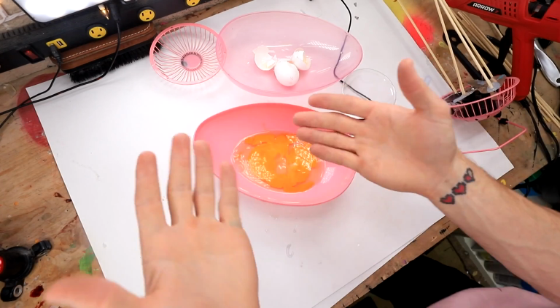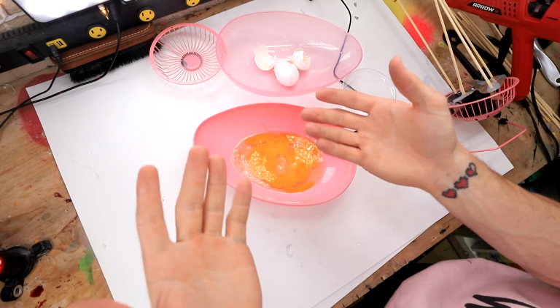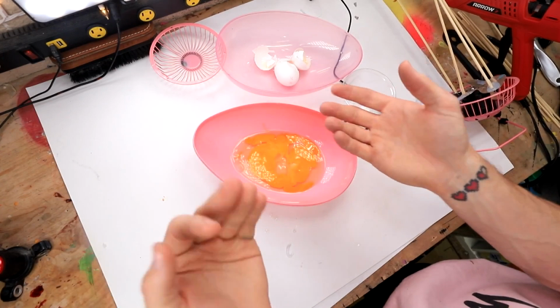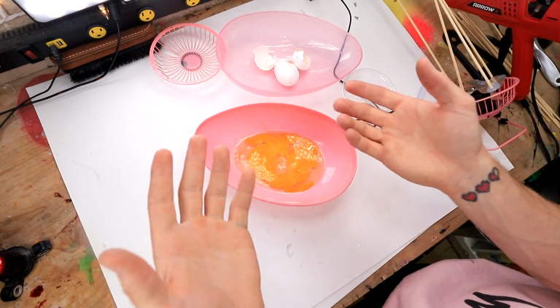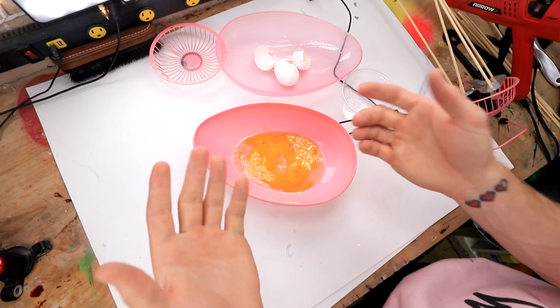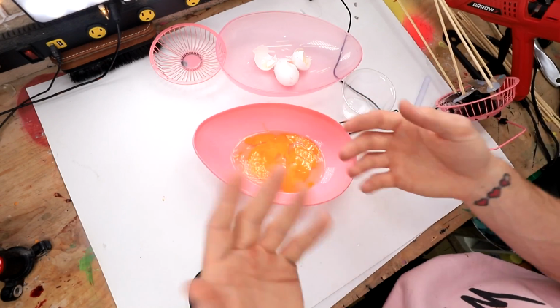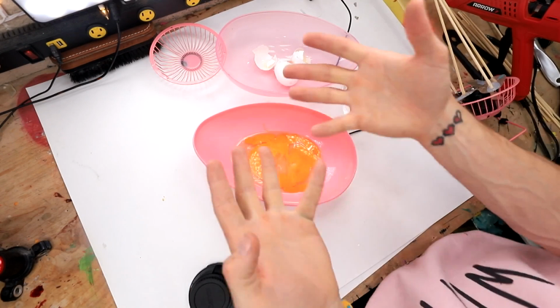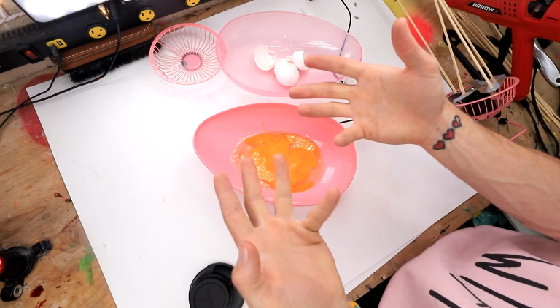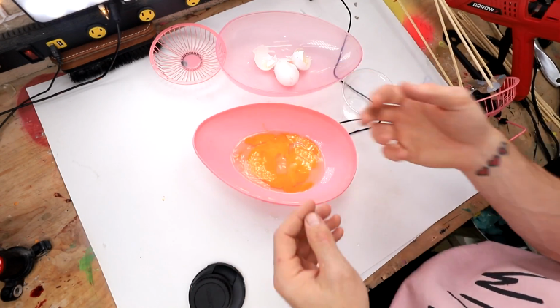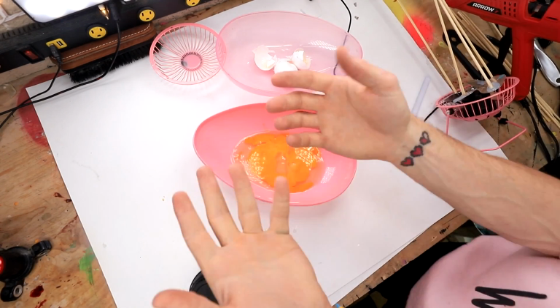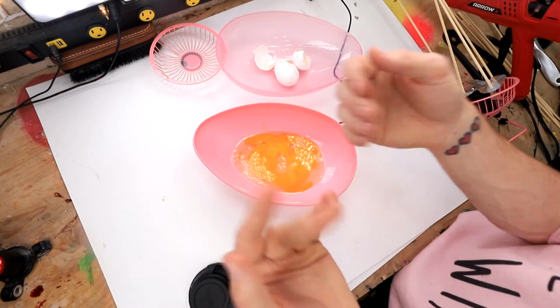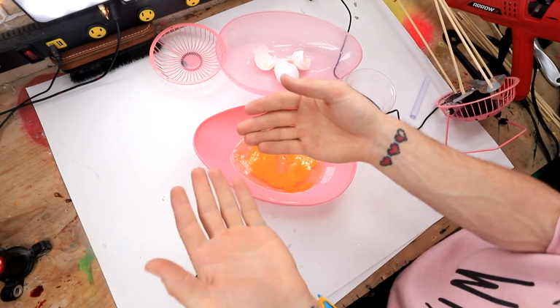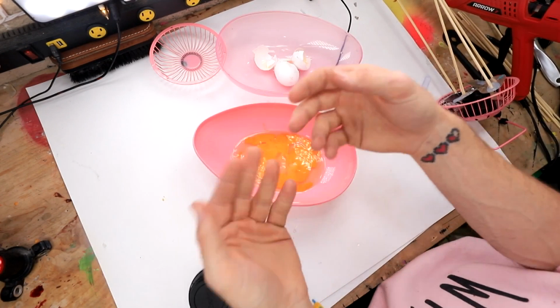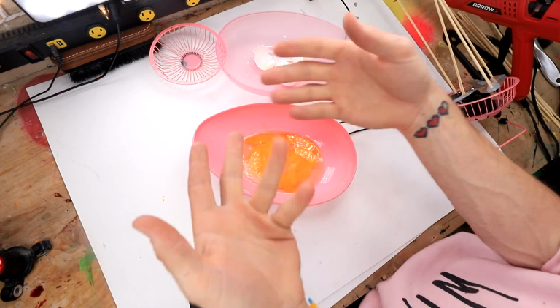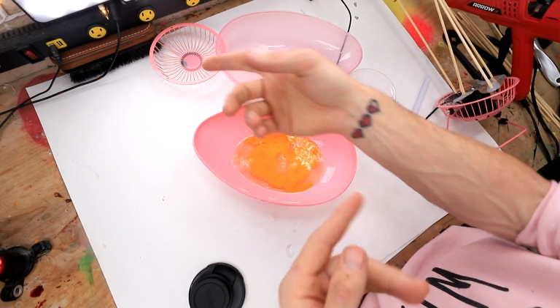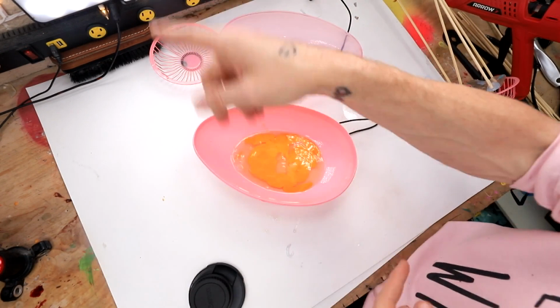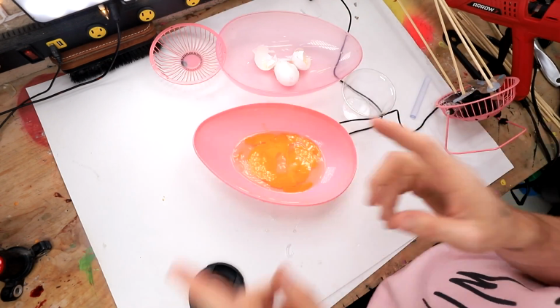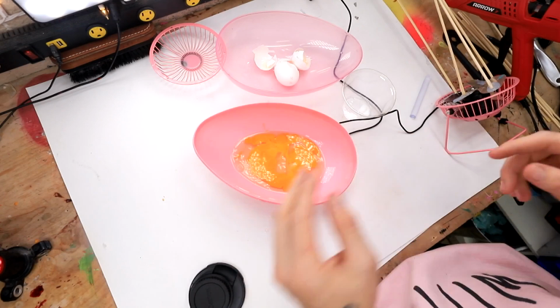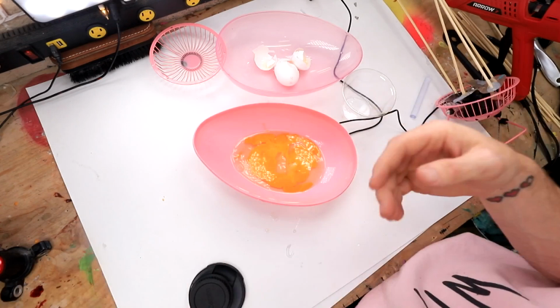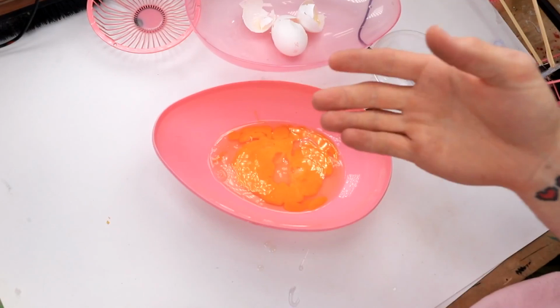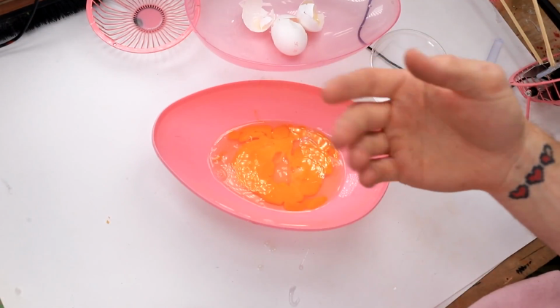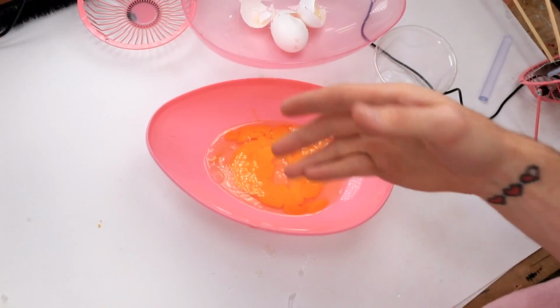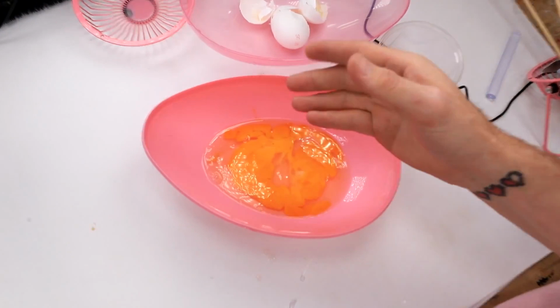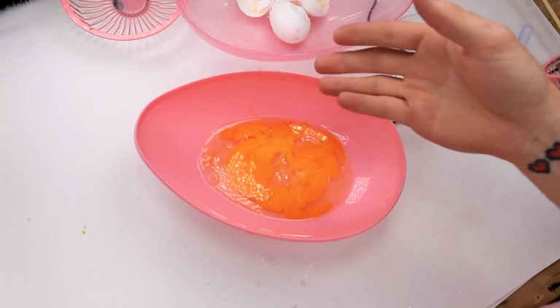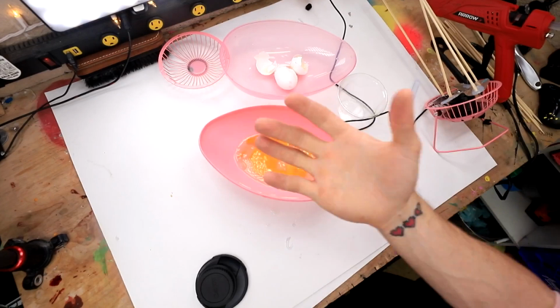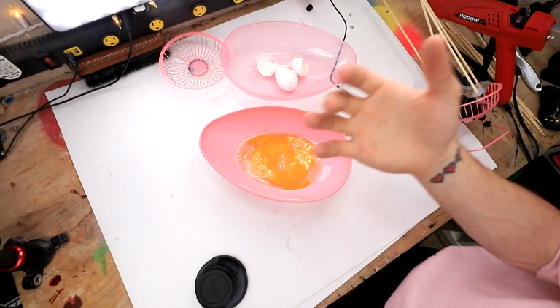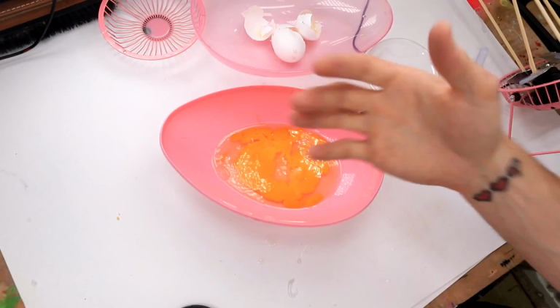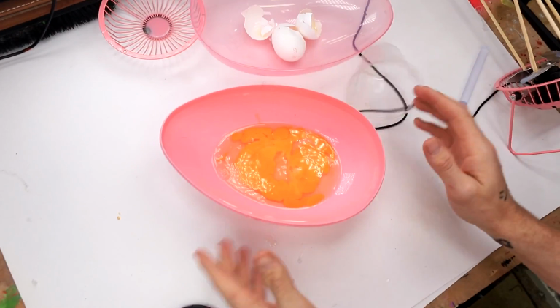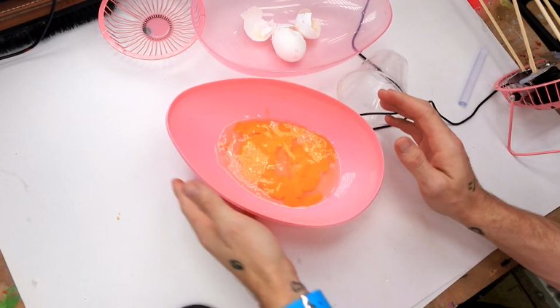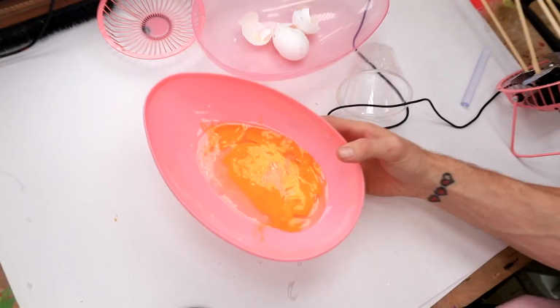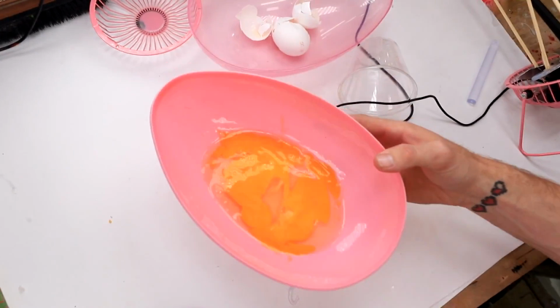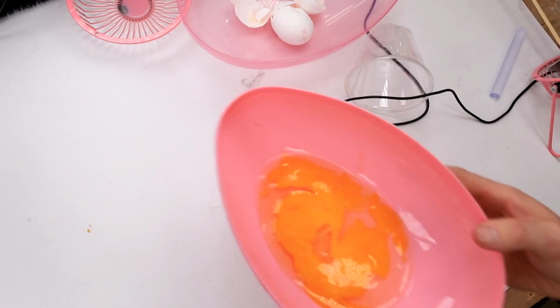Let me know down in the comments if you guys think I should do this with a giant fan. If you guys want to watch me do that in the future, make sure you hit that subscribe button. If not, that's your loss dude. Now let's go do the next hack — I'm making omelets.